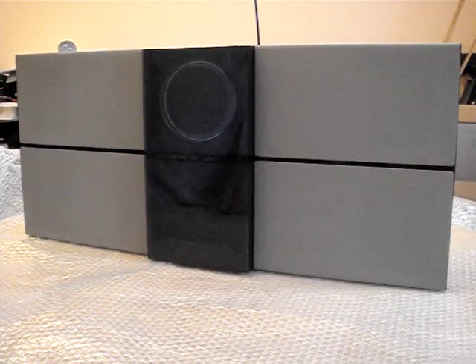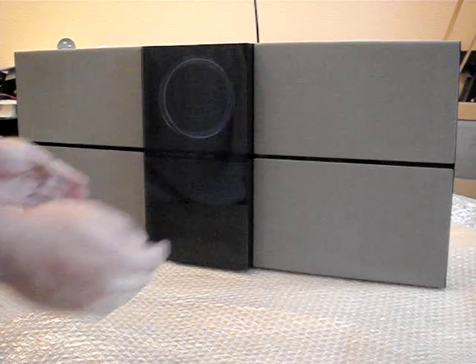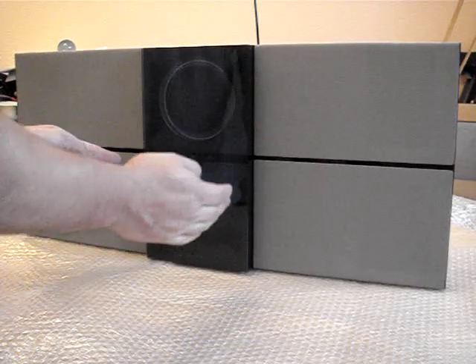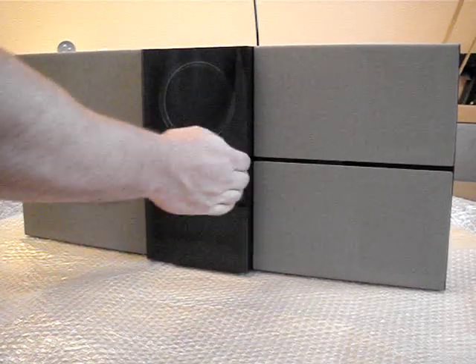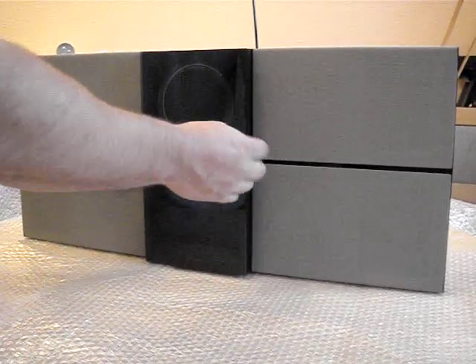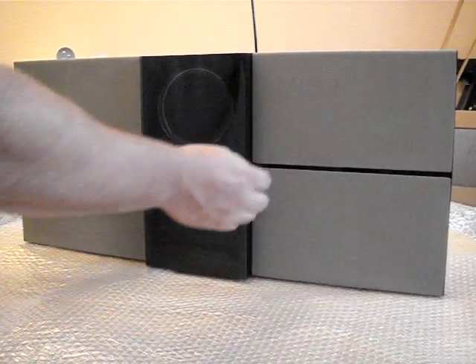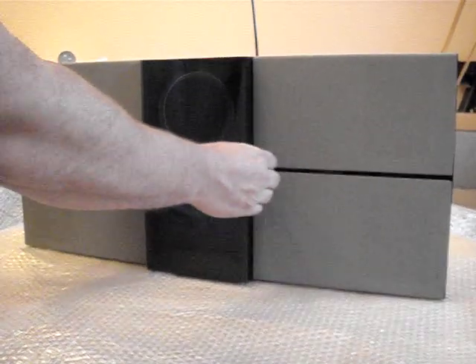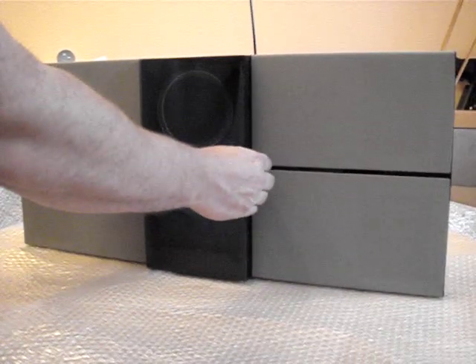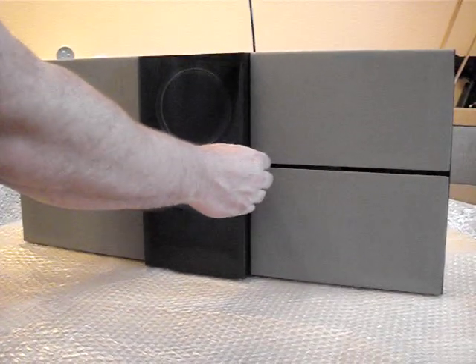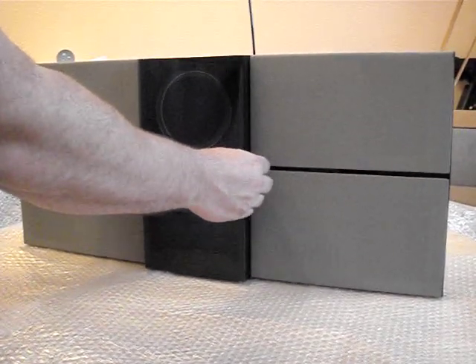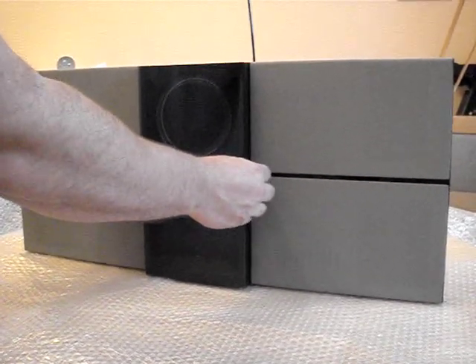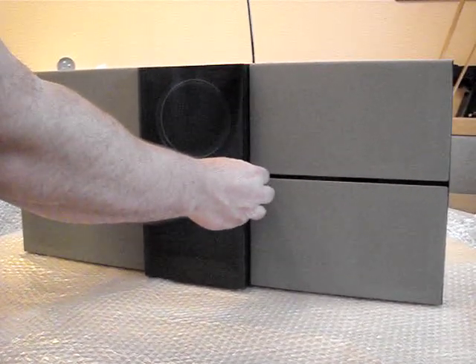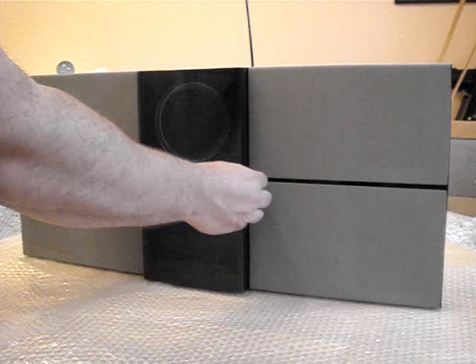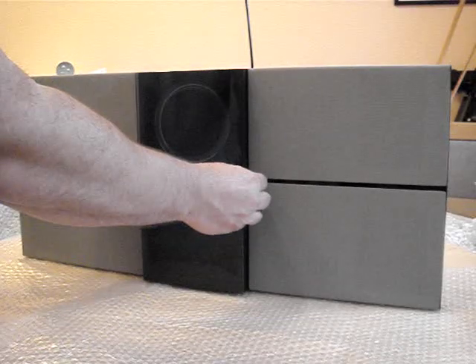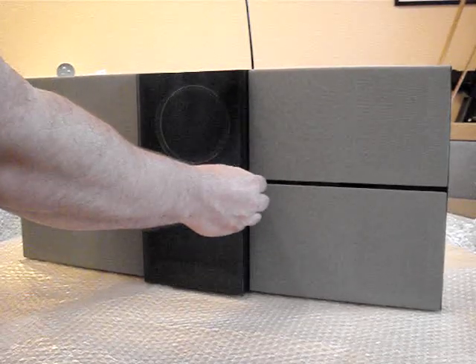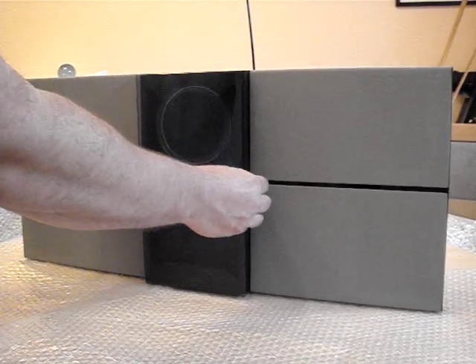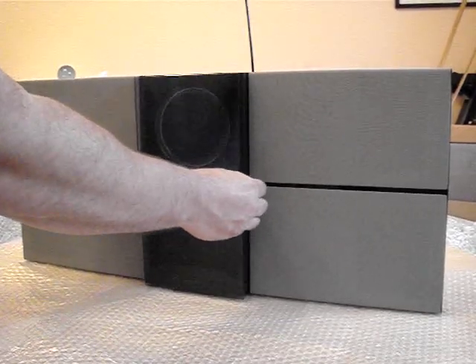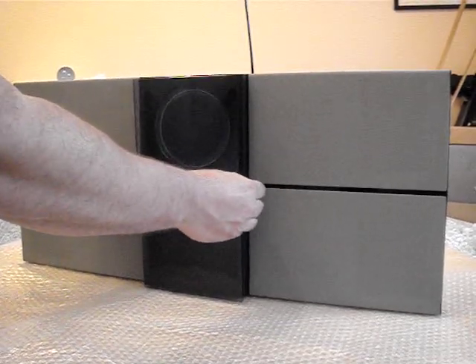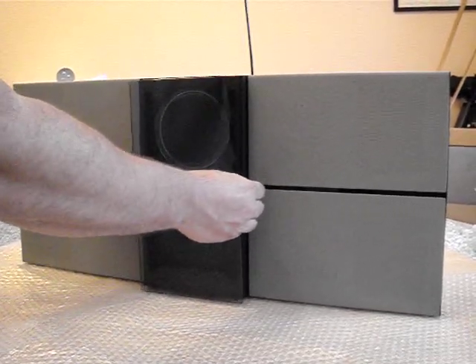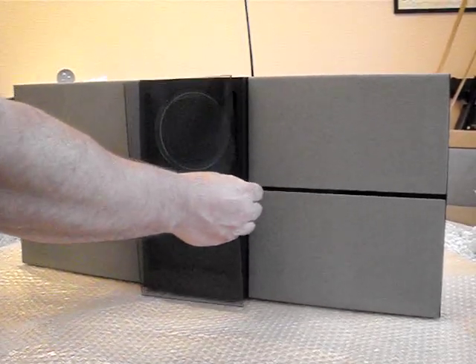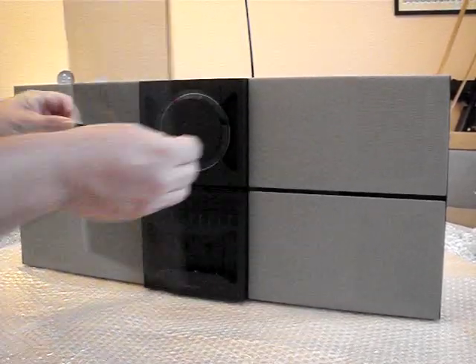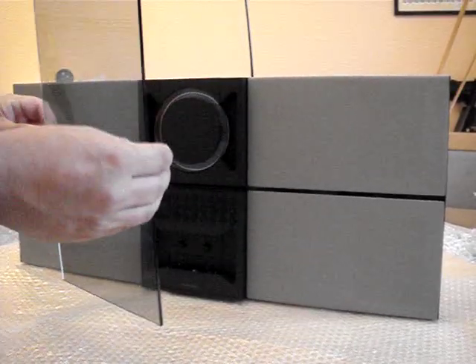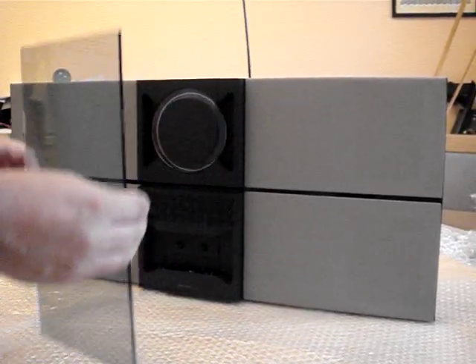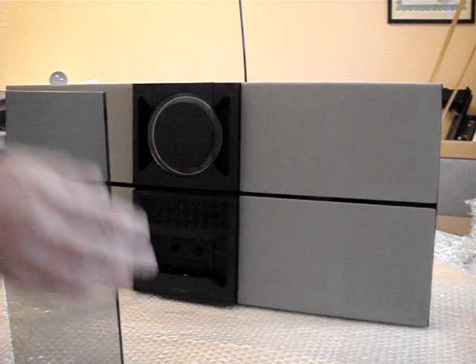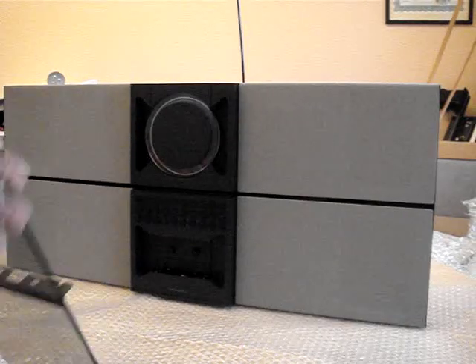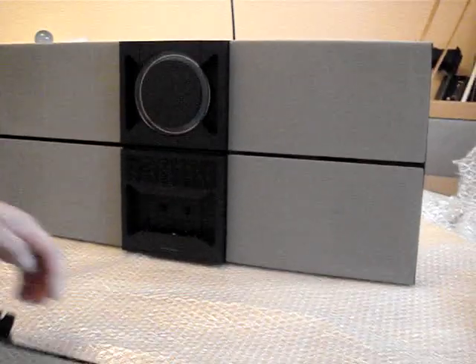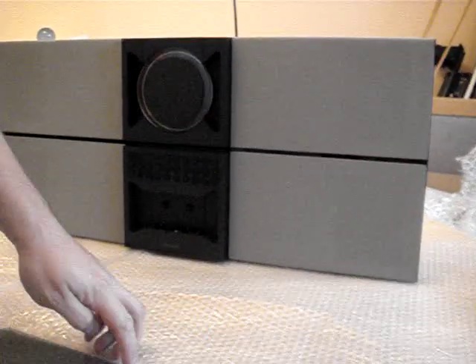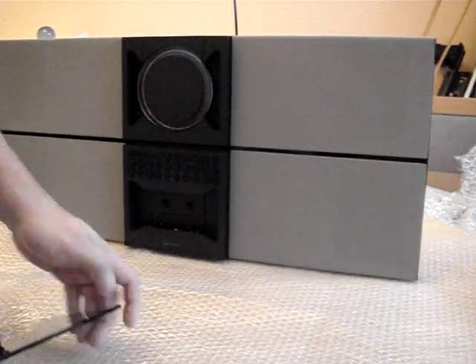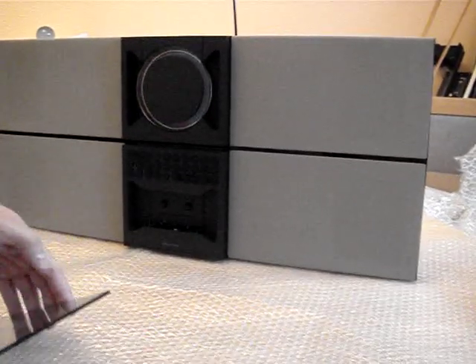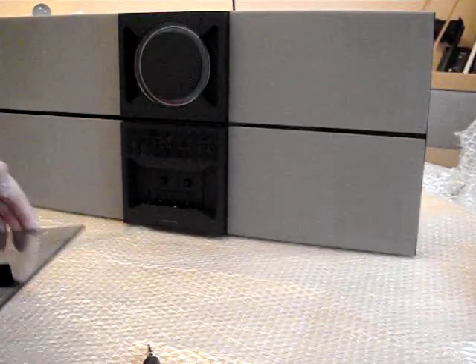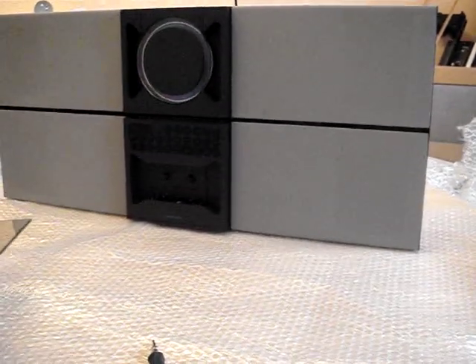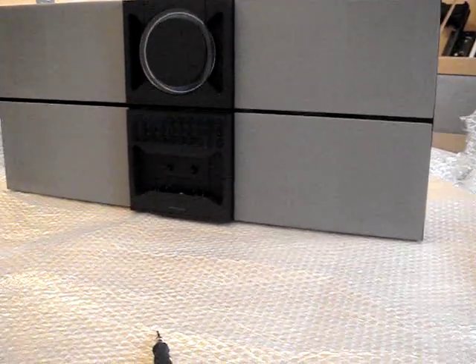First off you need to remove the glass door — very easy to do. Just gently pull towards you and just wiggle a little bit and off it comes. Place that in a nice safe place.